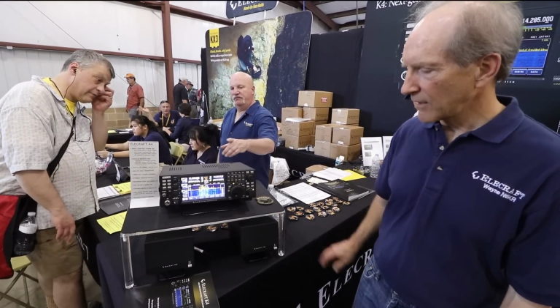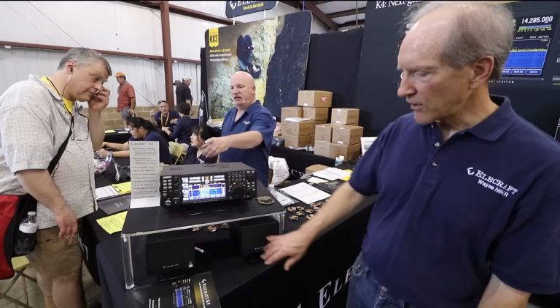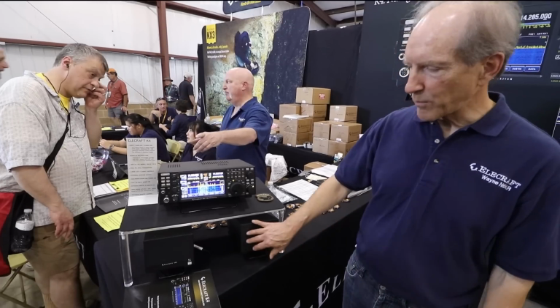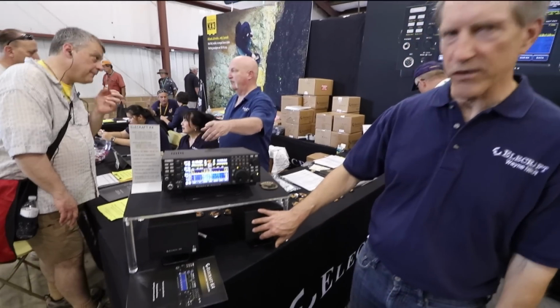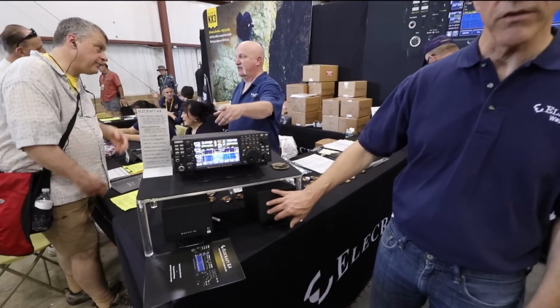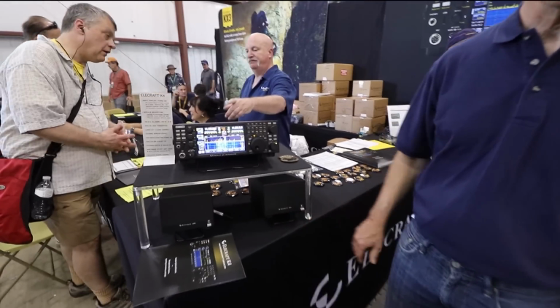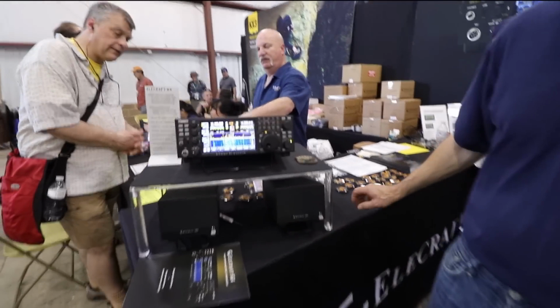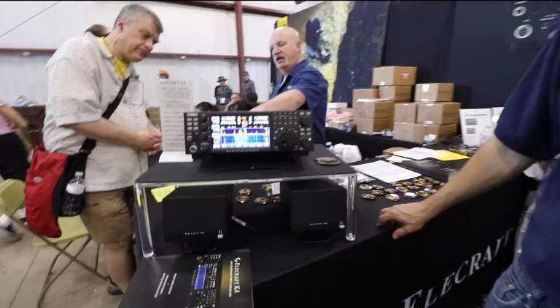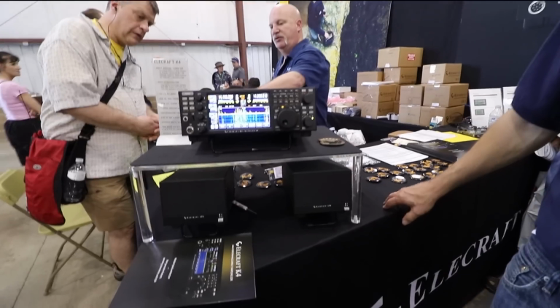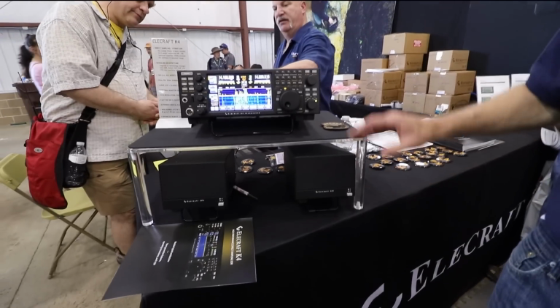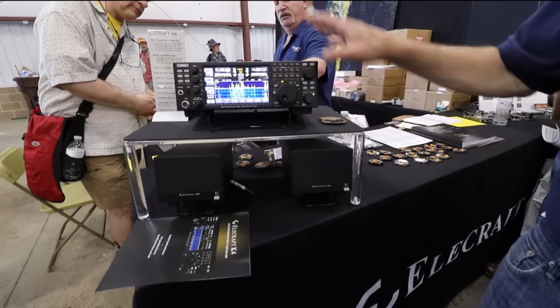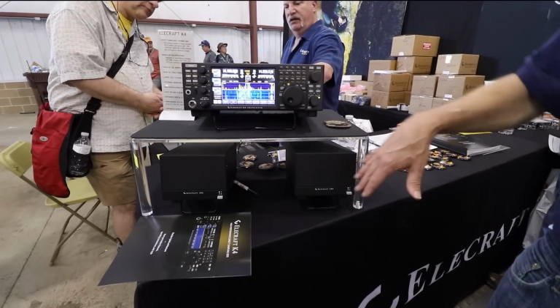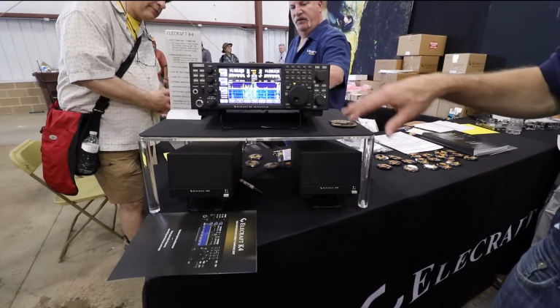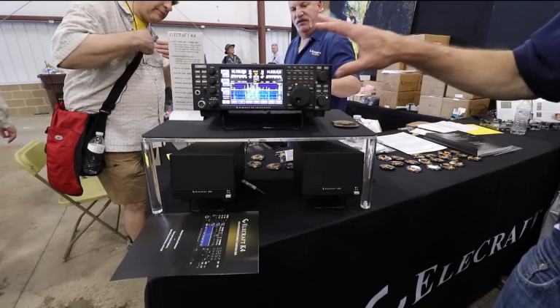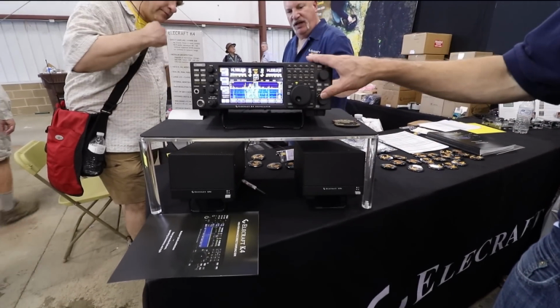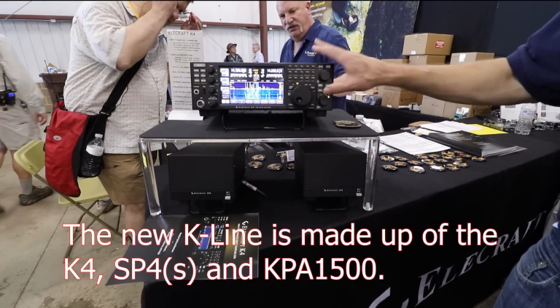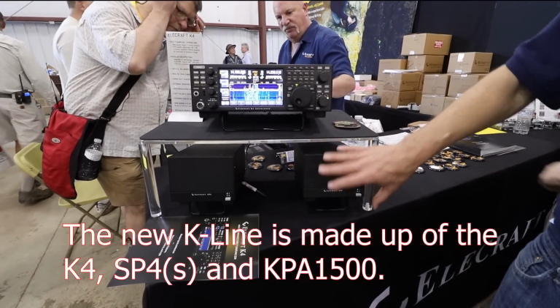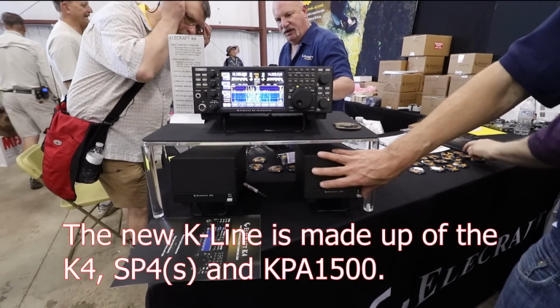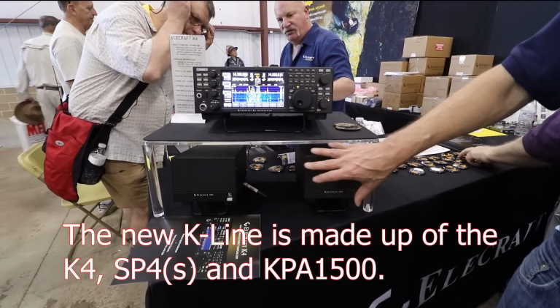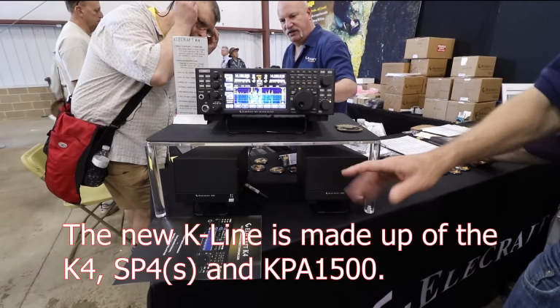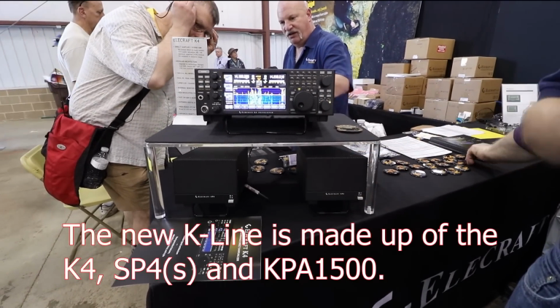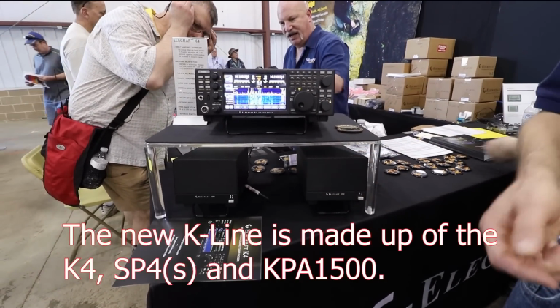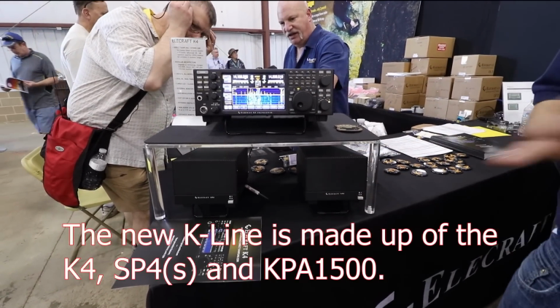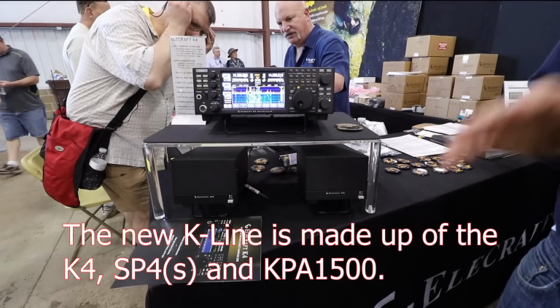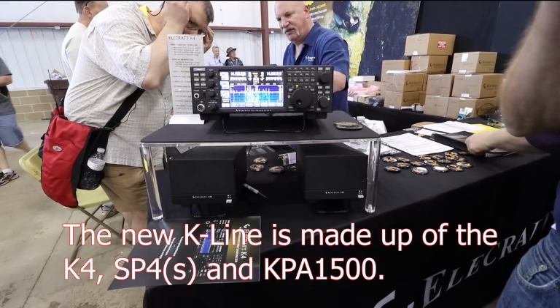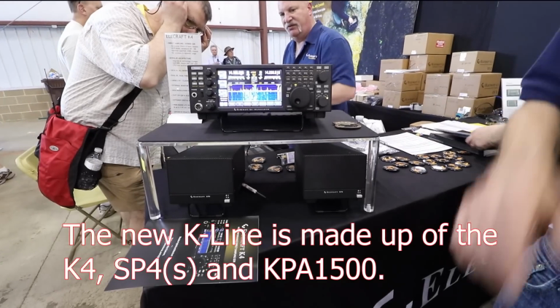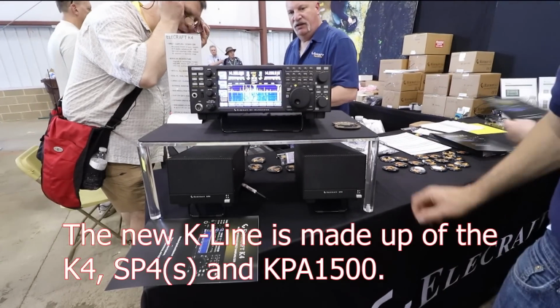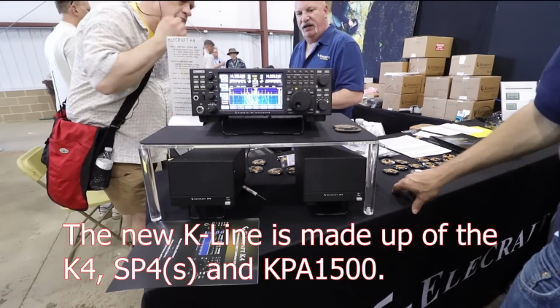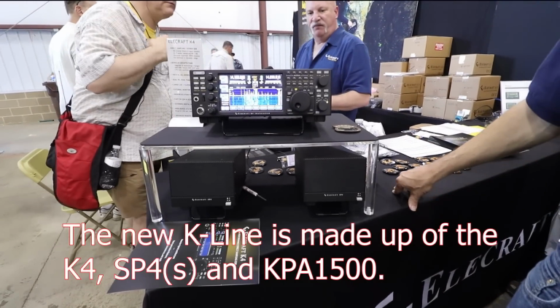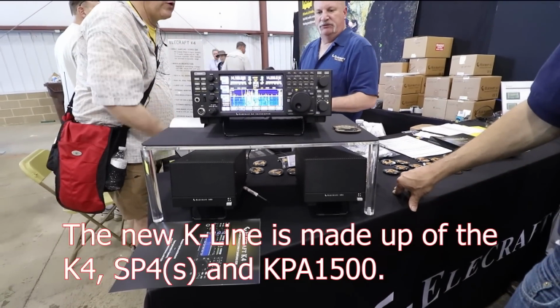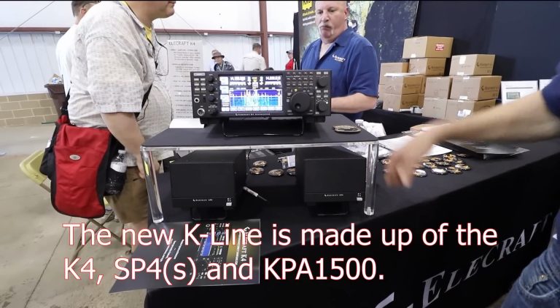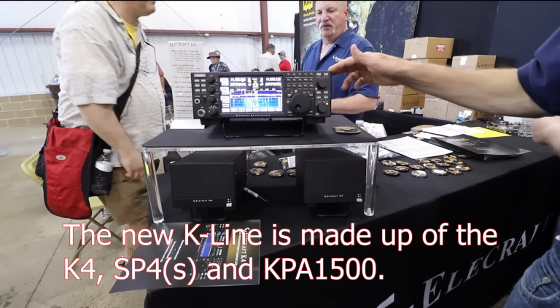These are the new SP4 speakers — we've got two back here. The new K line is made up of the K4, the SP4, and the KPA1500, which are all the same size. The KPA1500 is the same size as the radio.